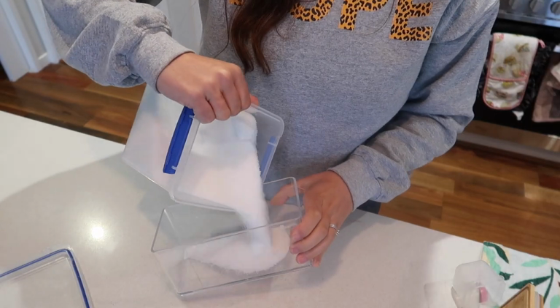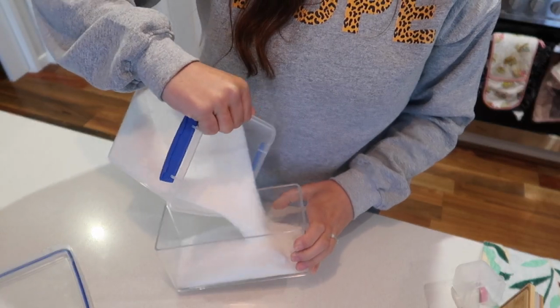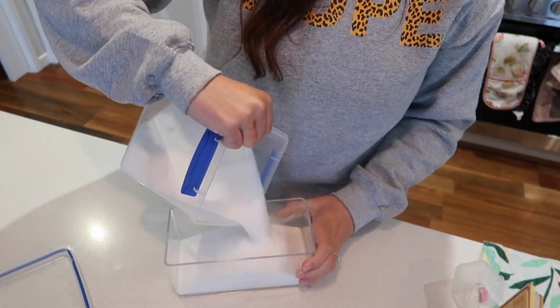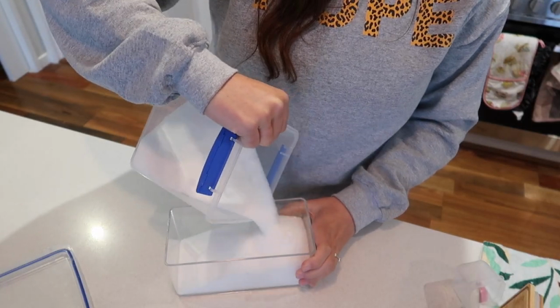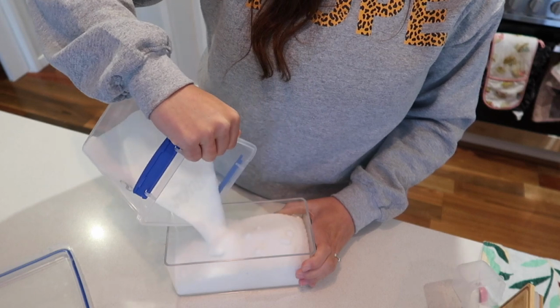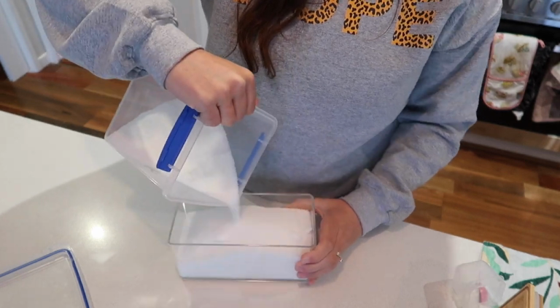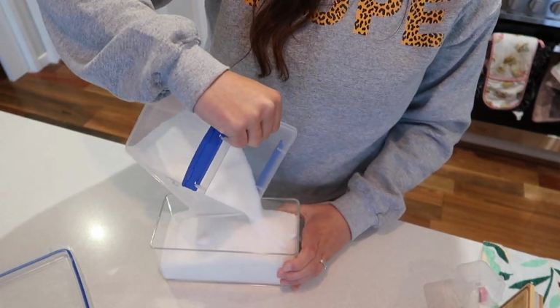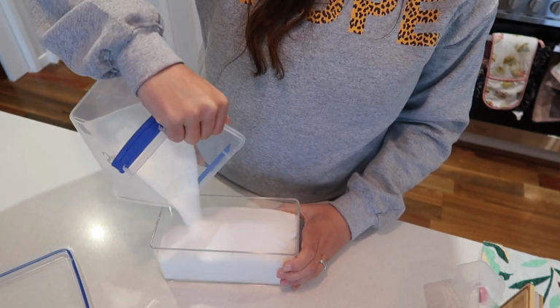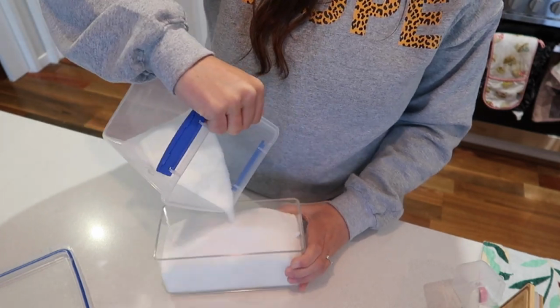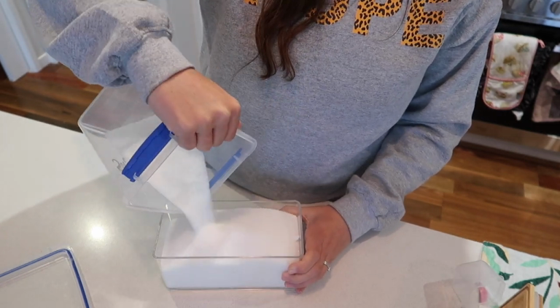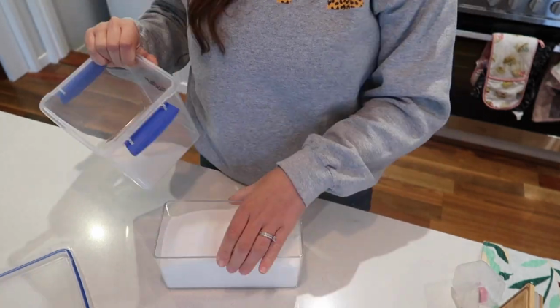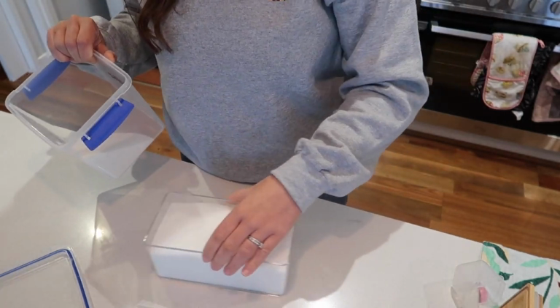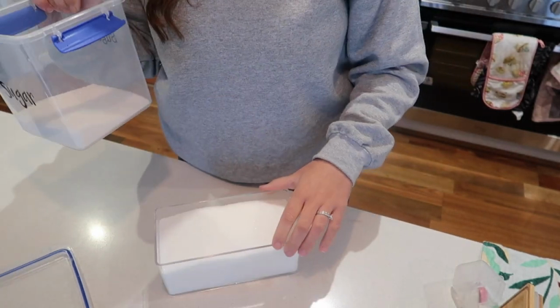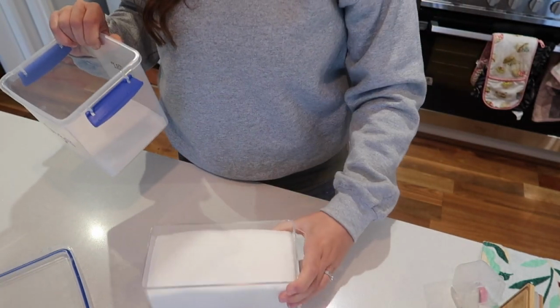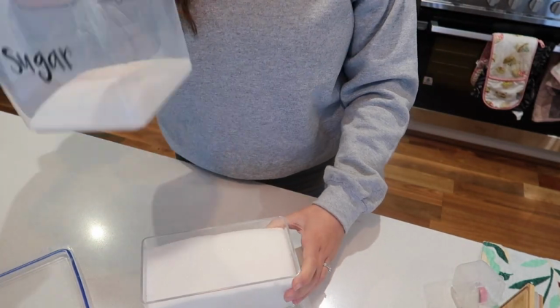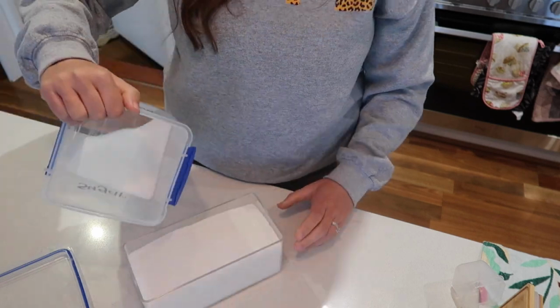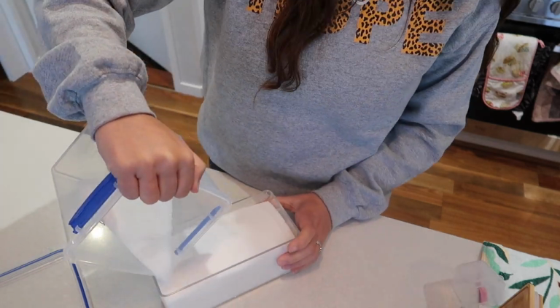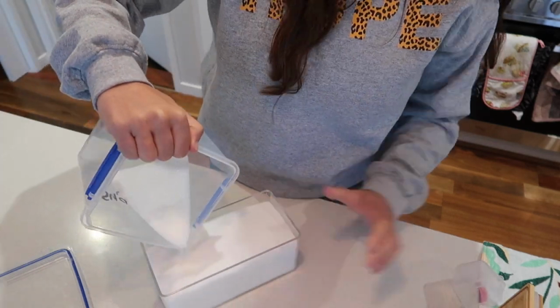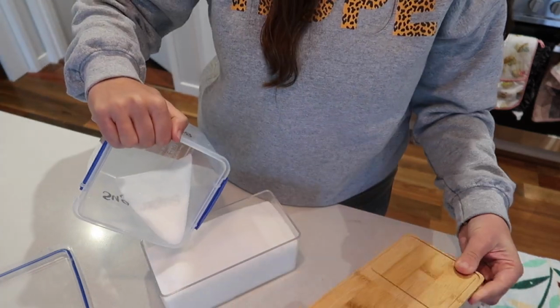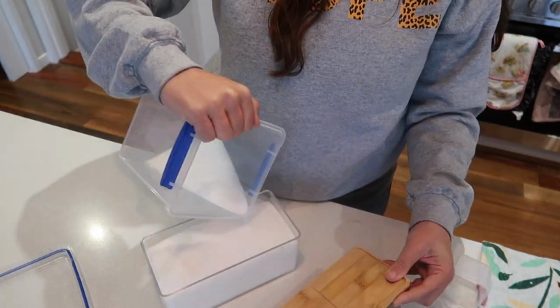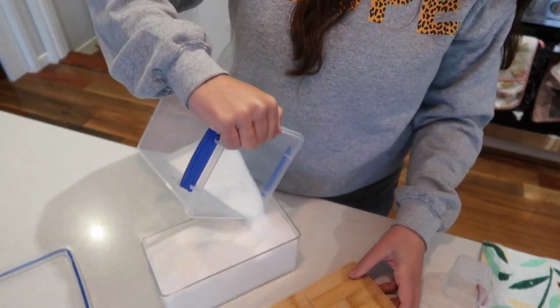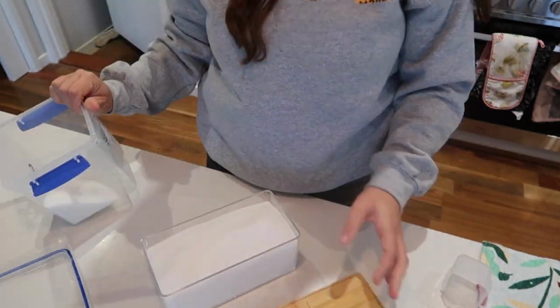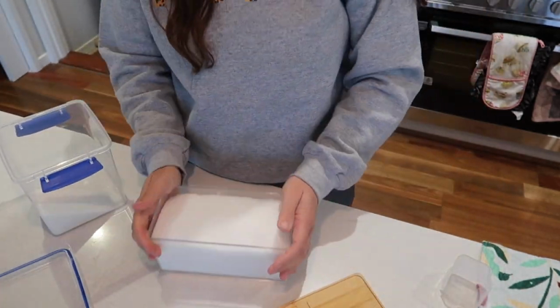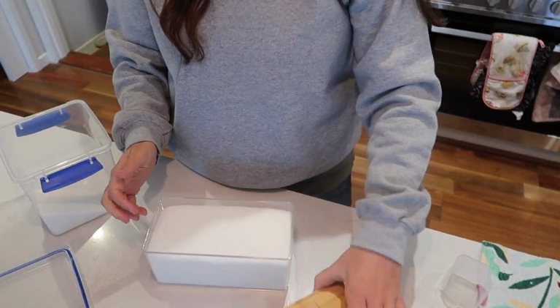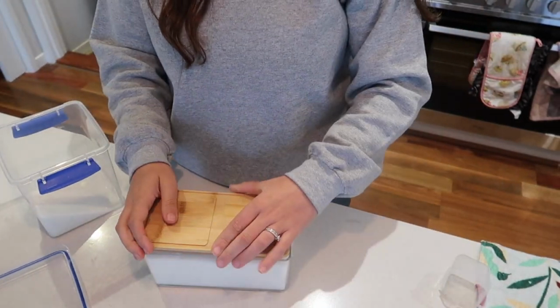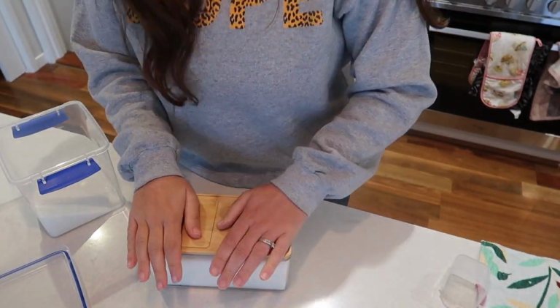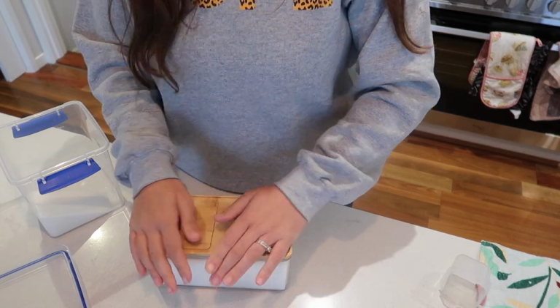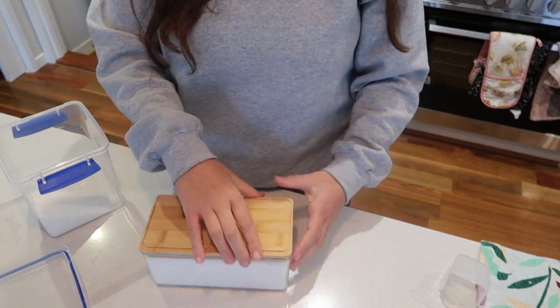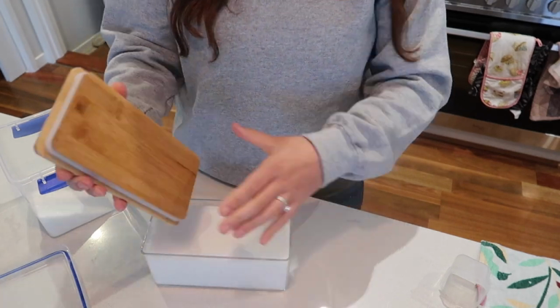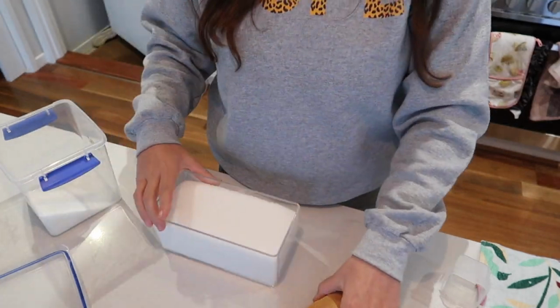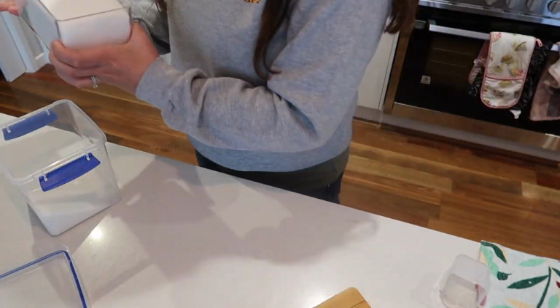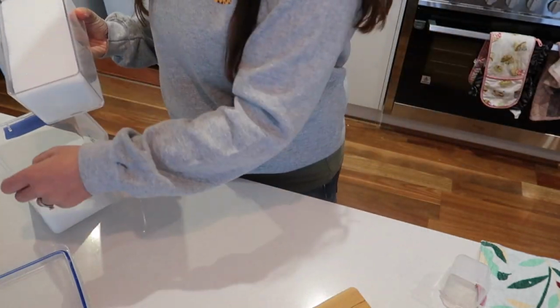Look at this — the sugar doesn't all fit! I ended up thinking we actually don't use that much sugar, so I put some back and kept the rest. We'll use the other container first. I didn't want to put sugar in a big one because like I said, we just don't use it that much.